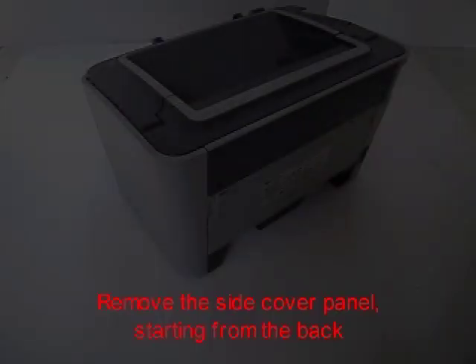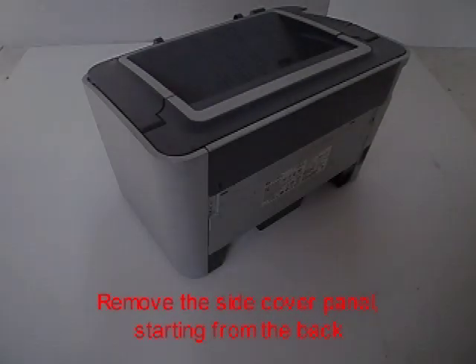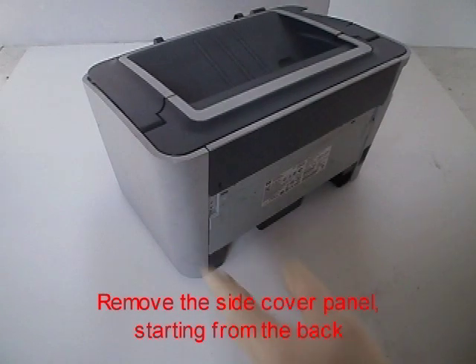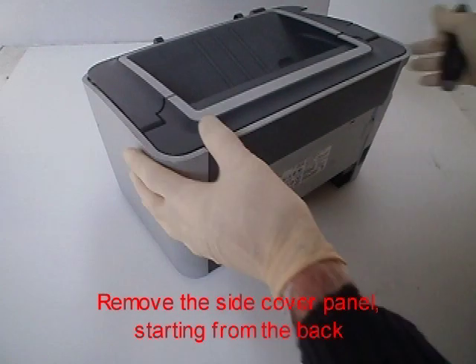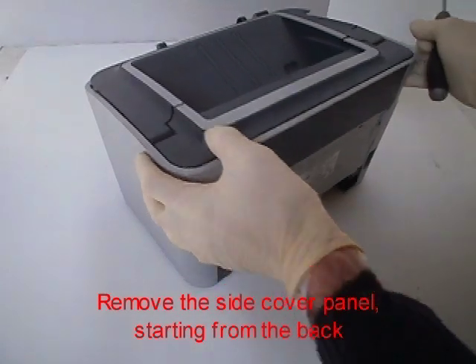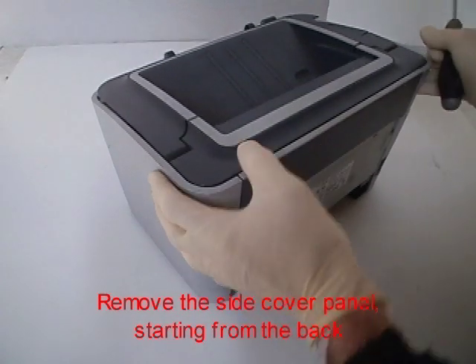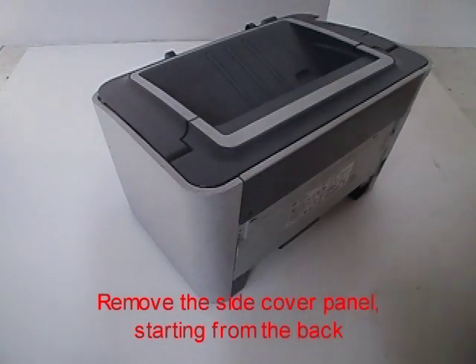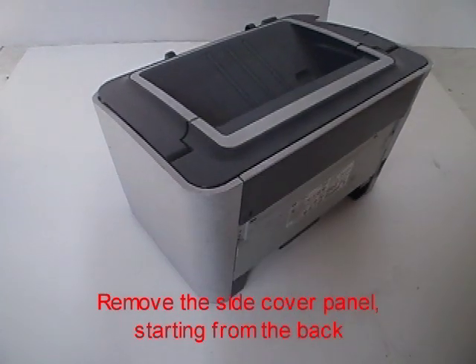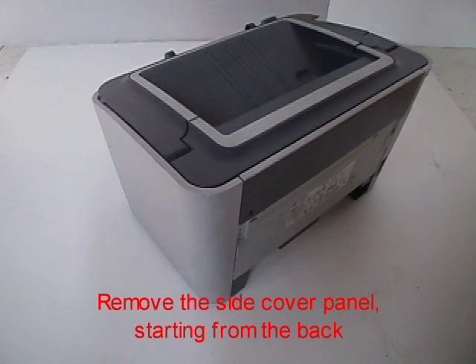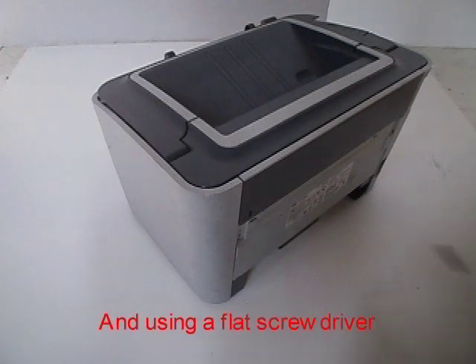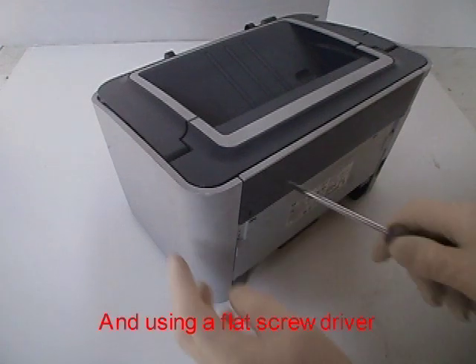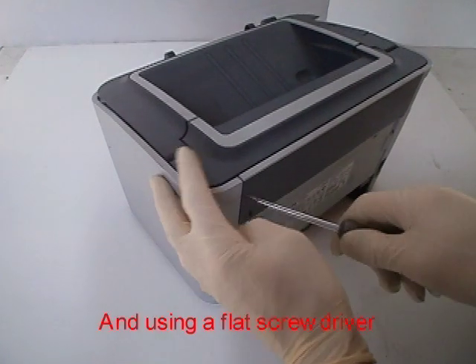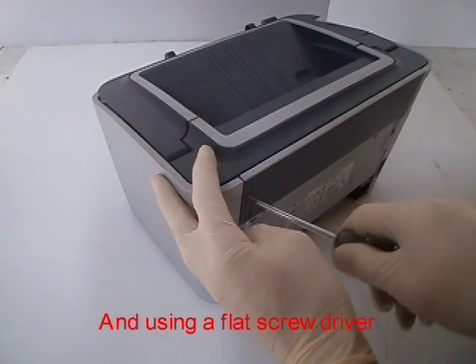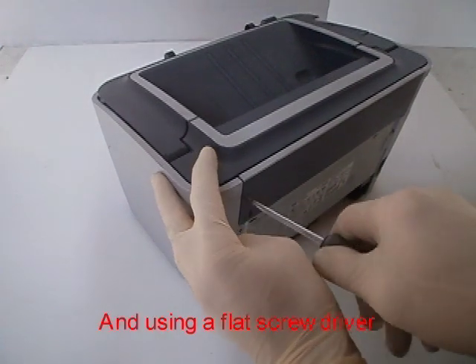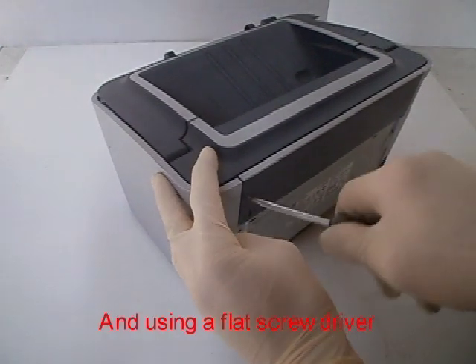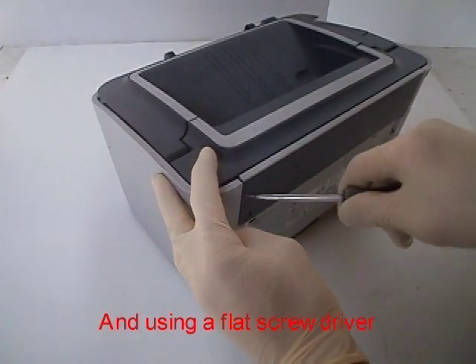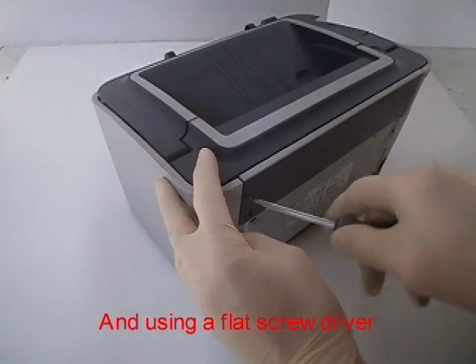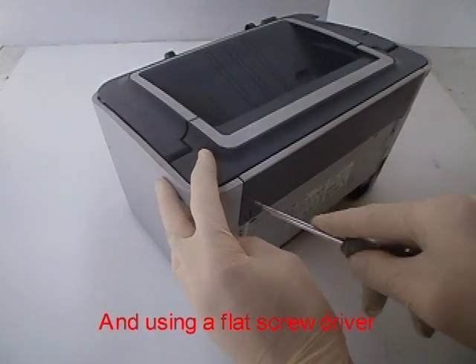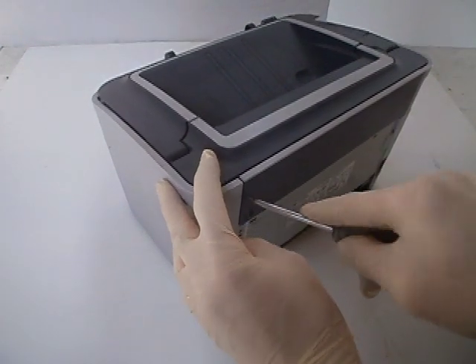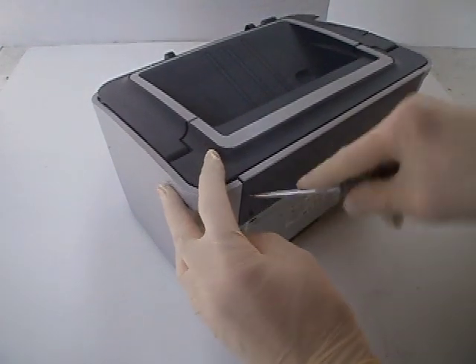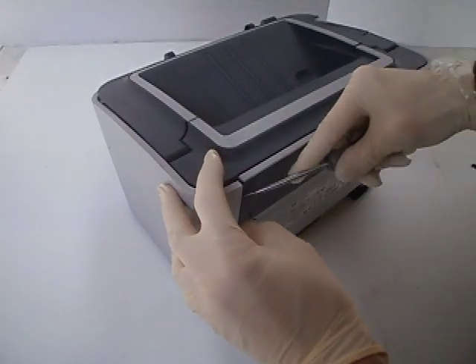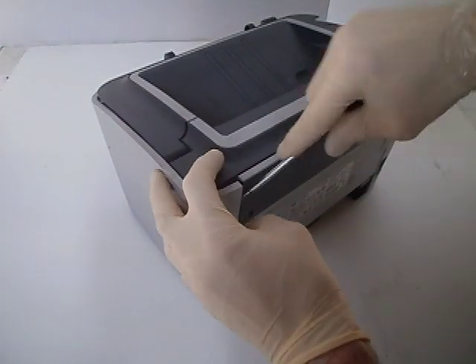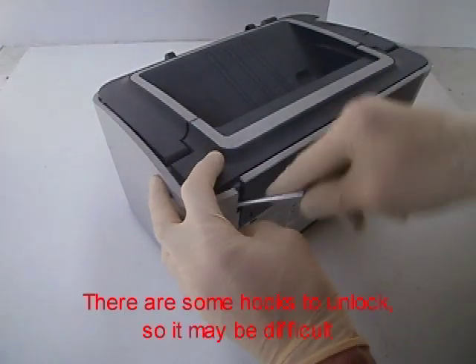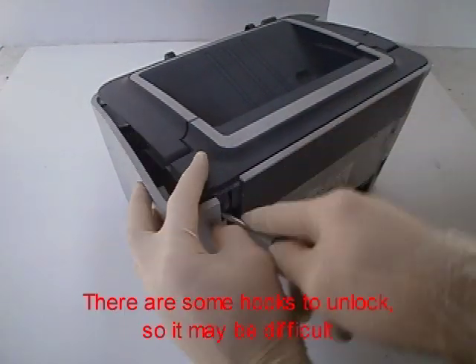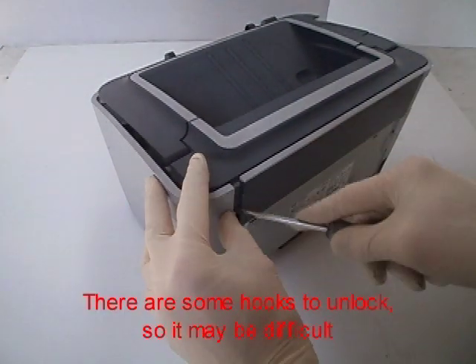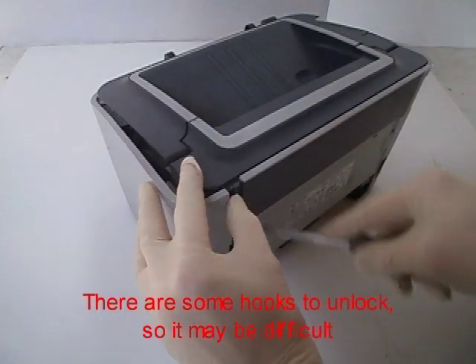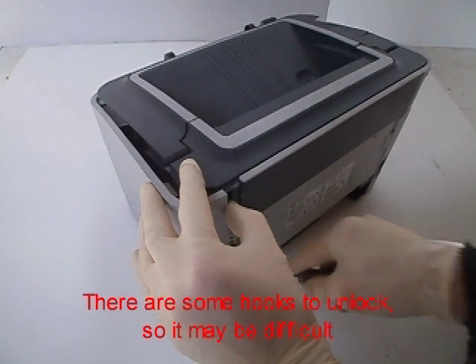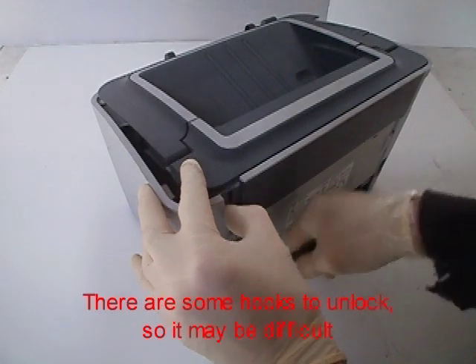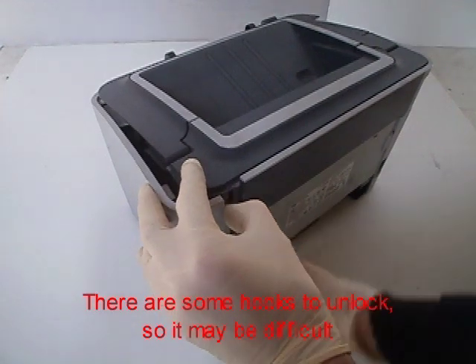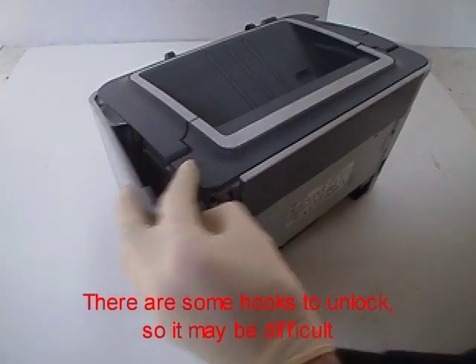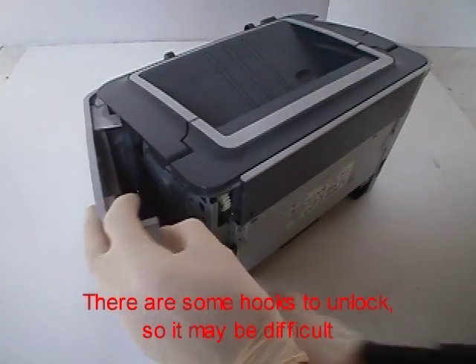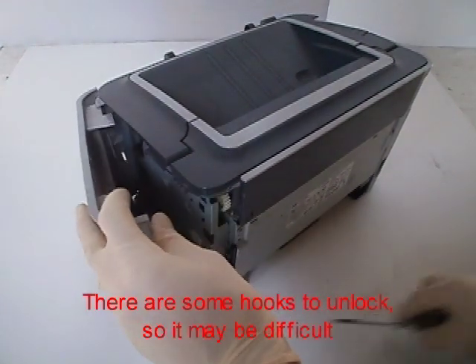Remove the side cover panel, starting from the back and using a flat screwdriver. There are some hooks to unlock, so it may be difficult.